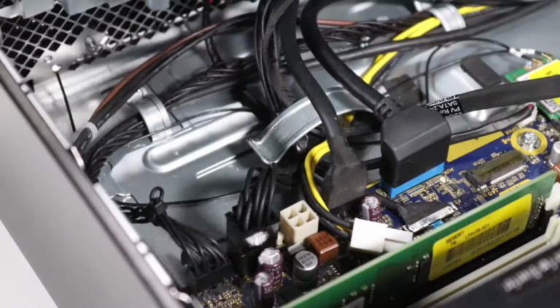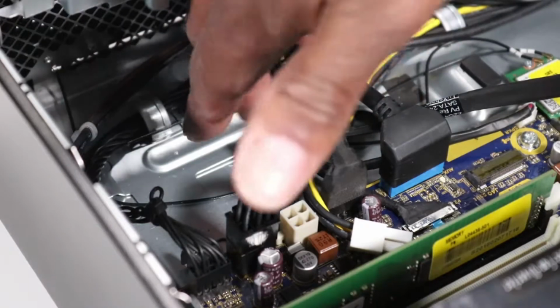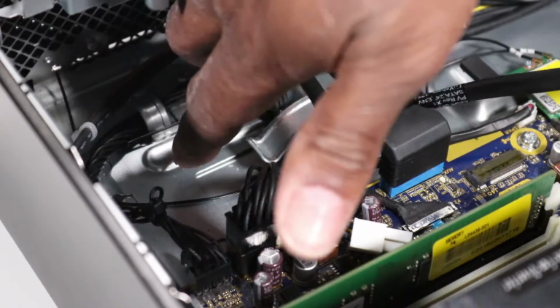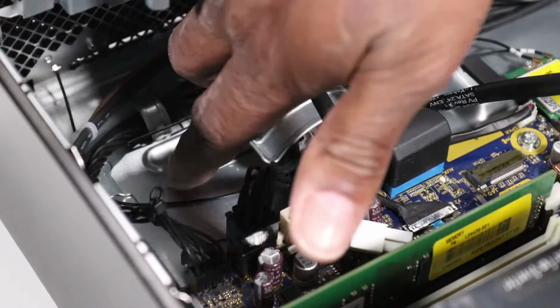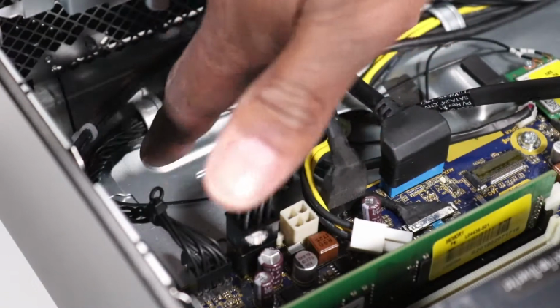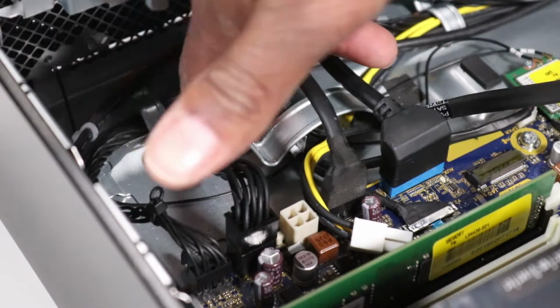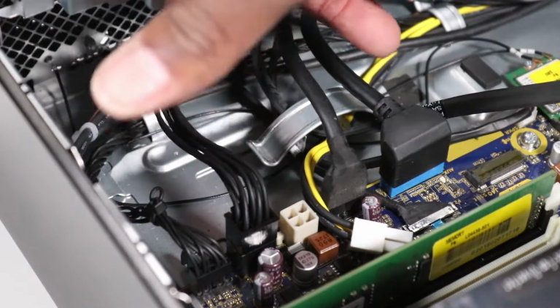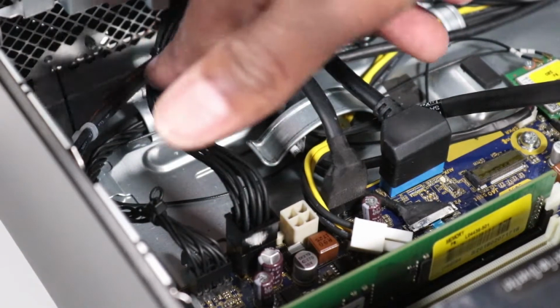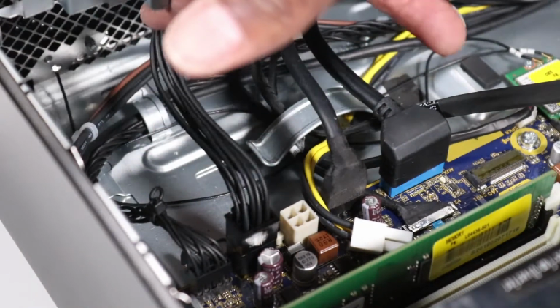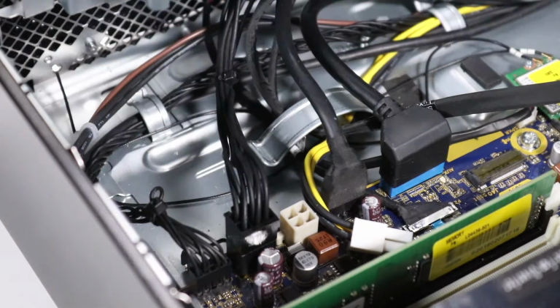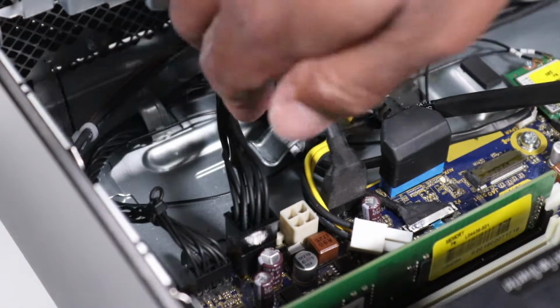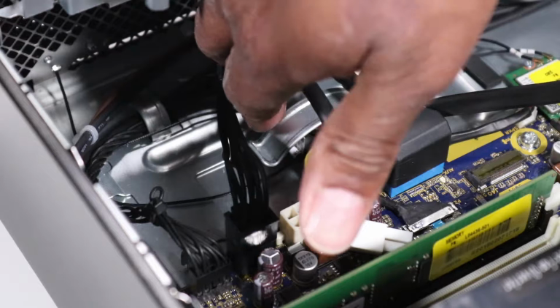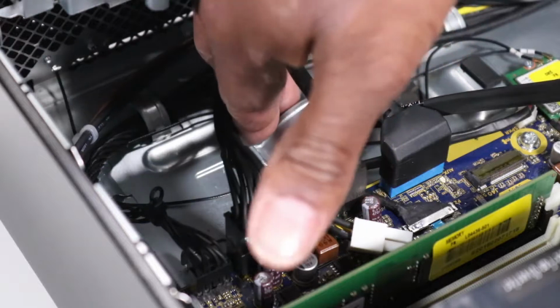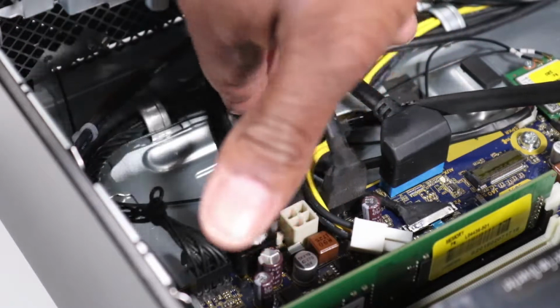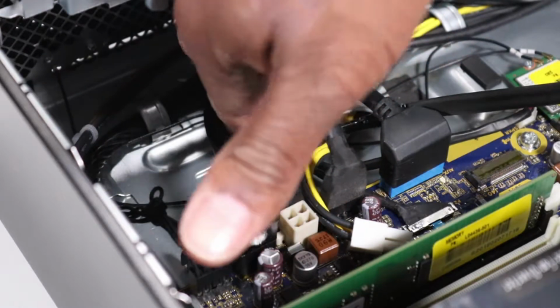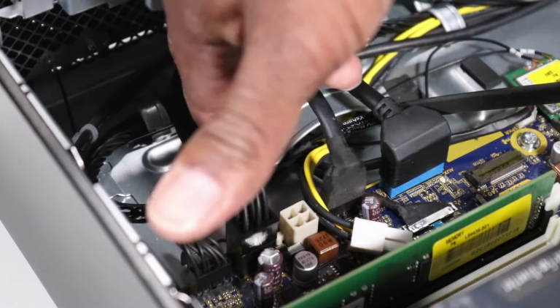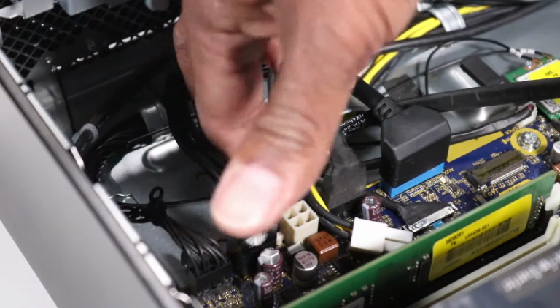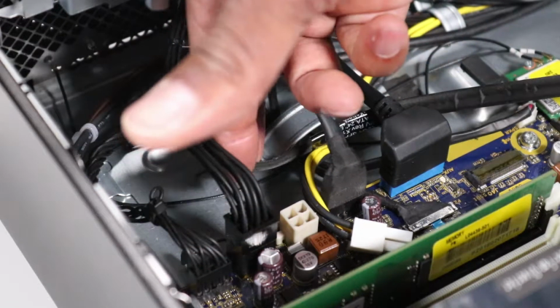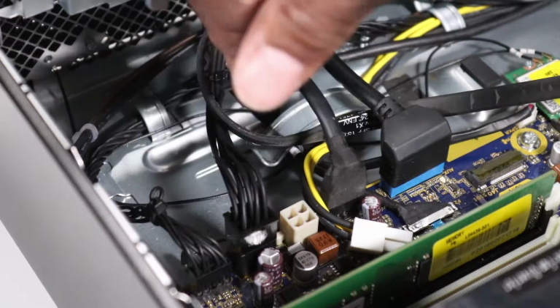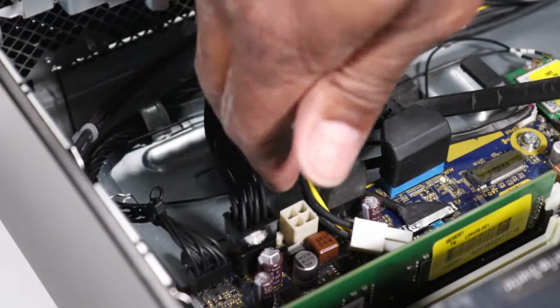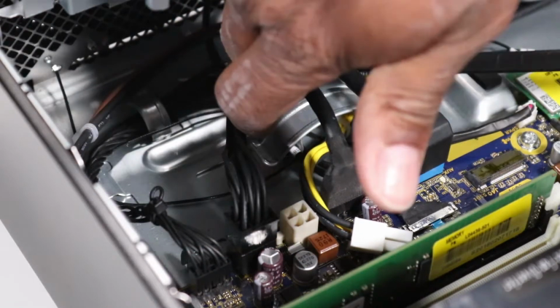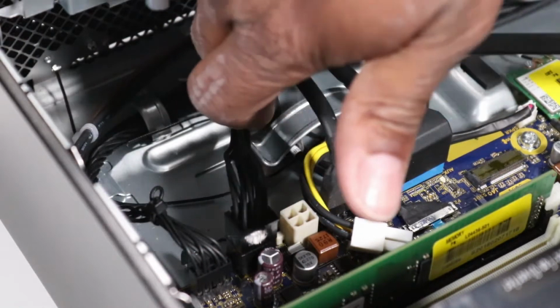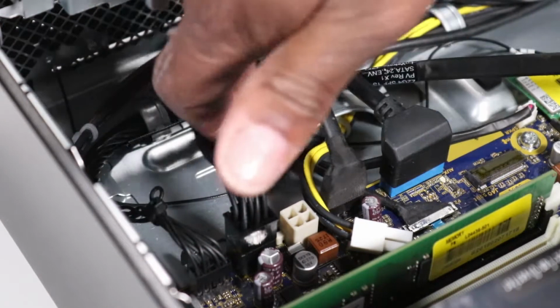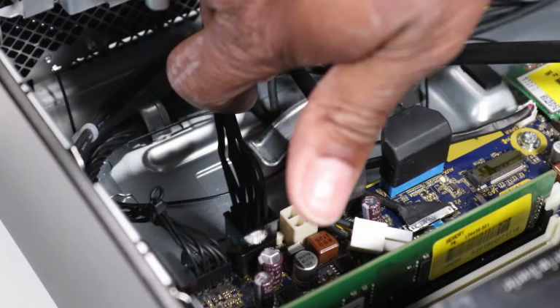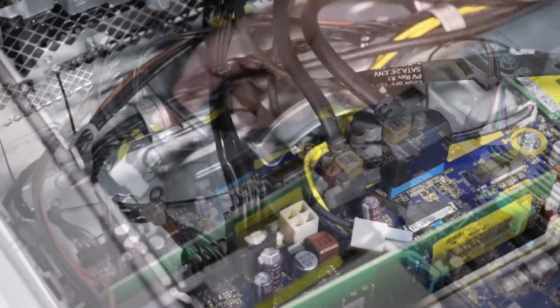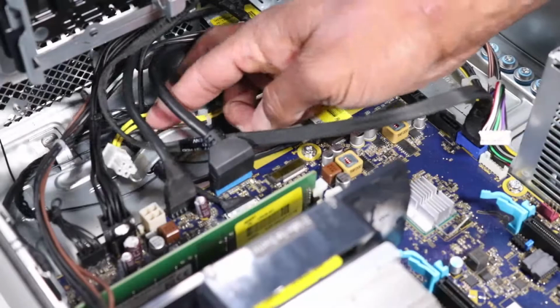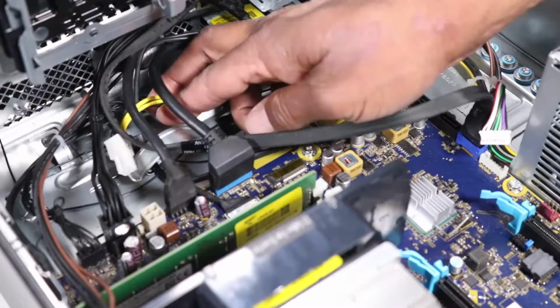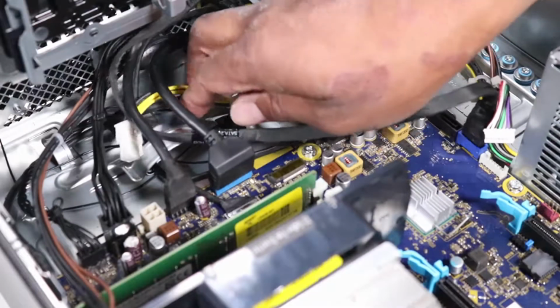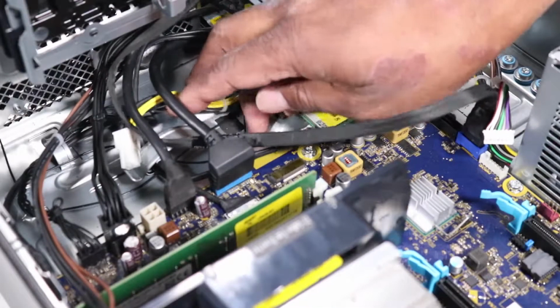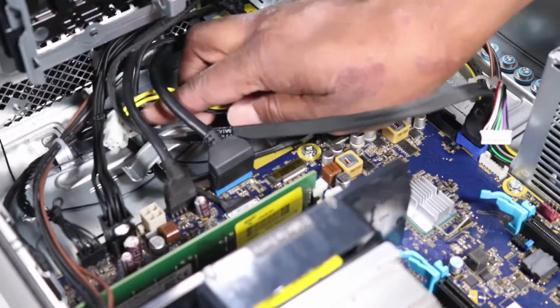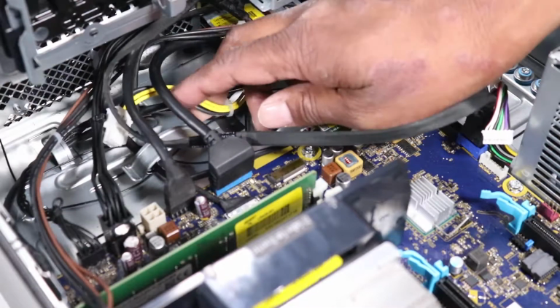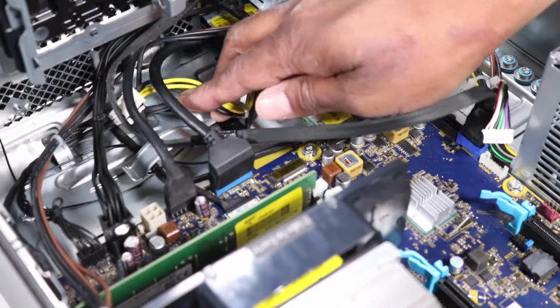Remove the SATA power and data cable from the routing channel on the chassis. Remove the main power cable from the routing channel on the chassis.